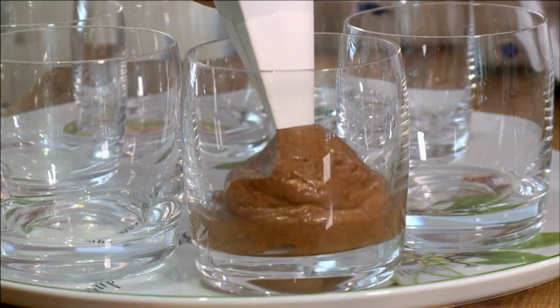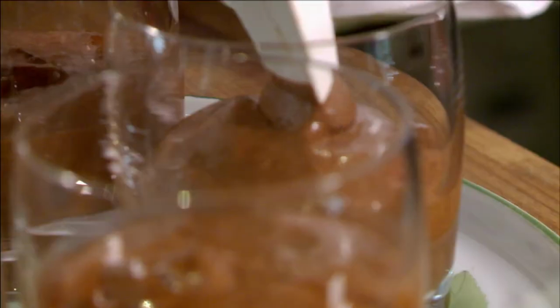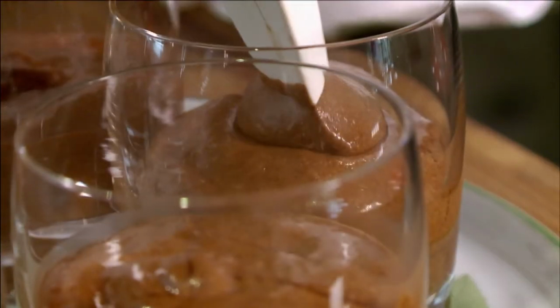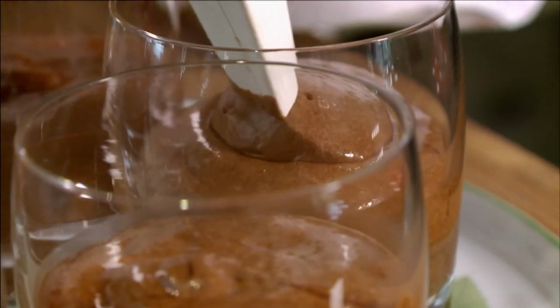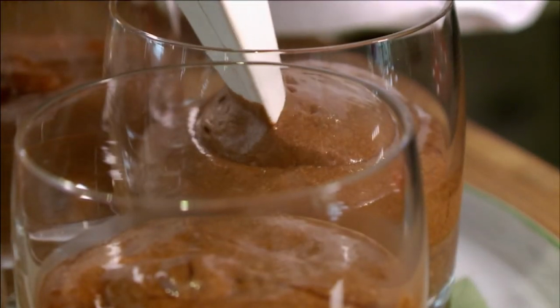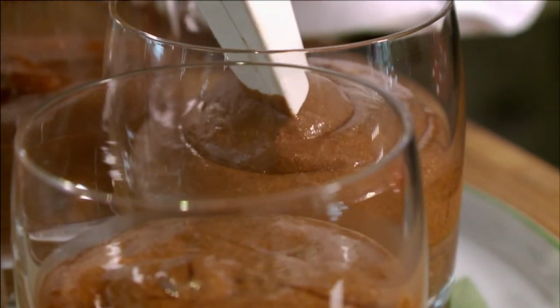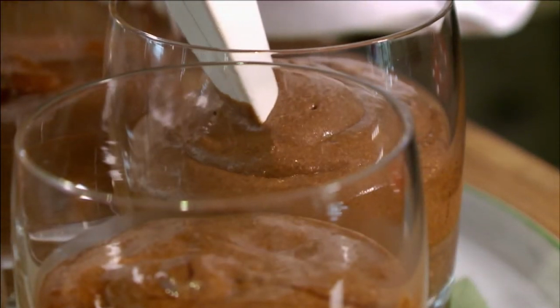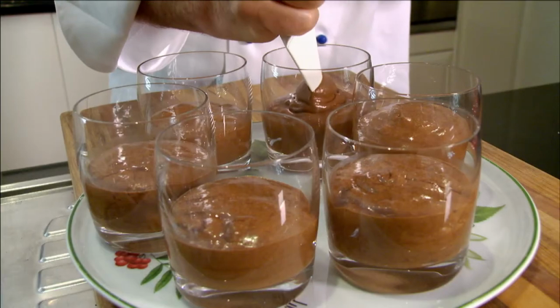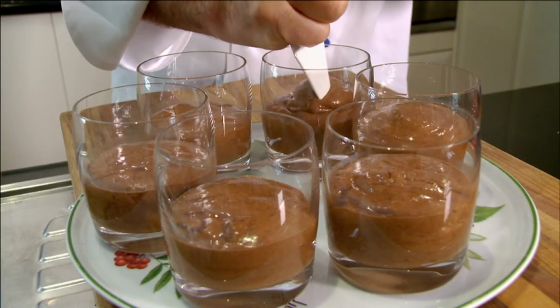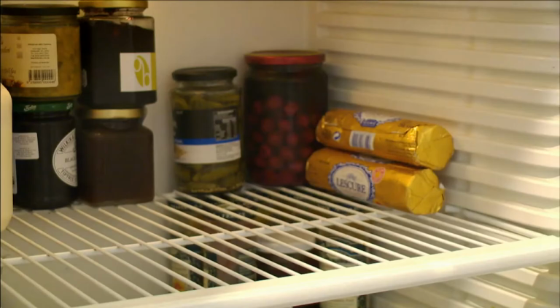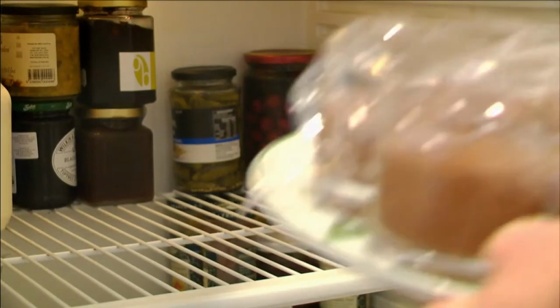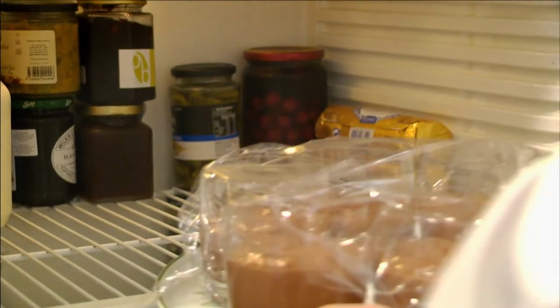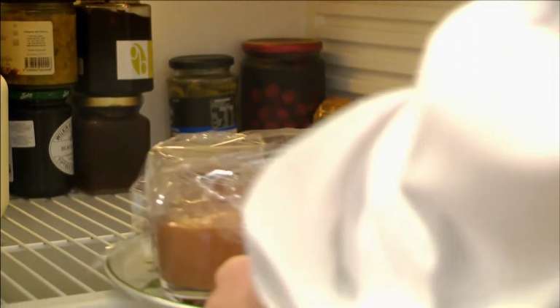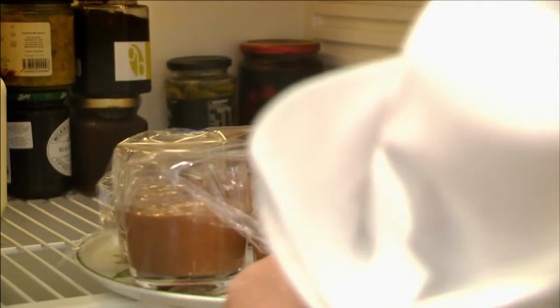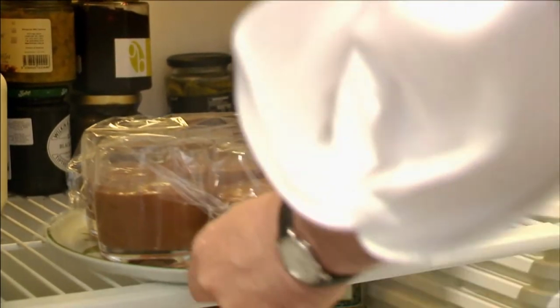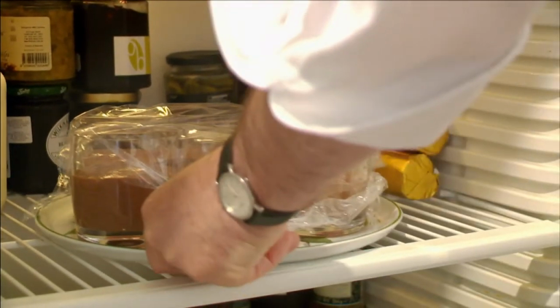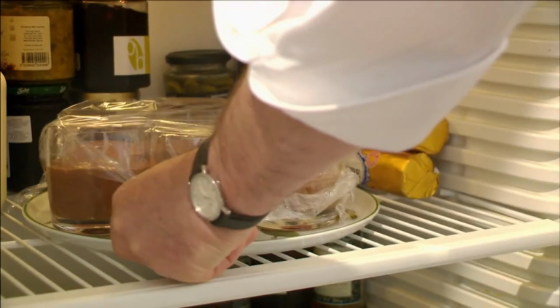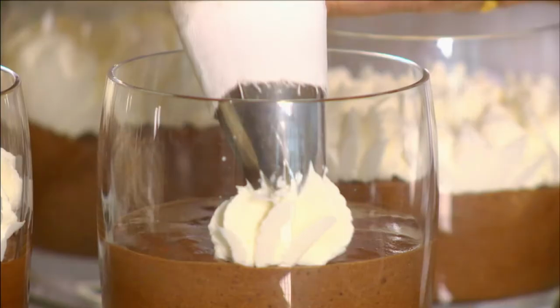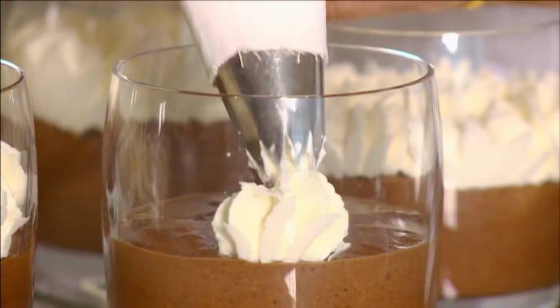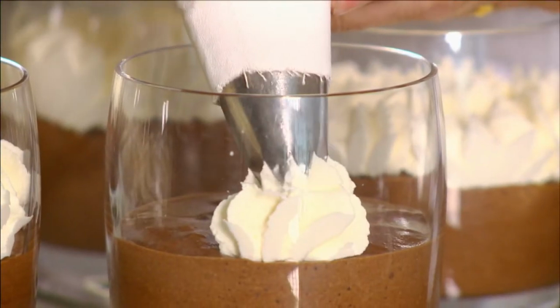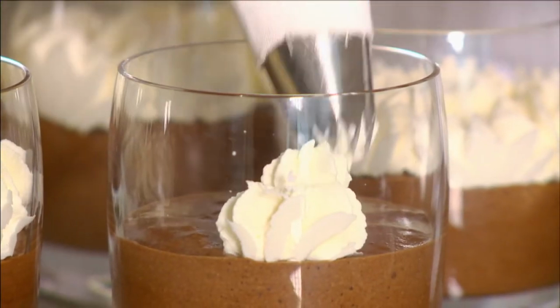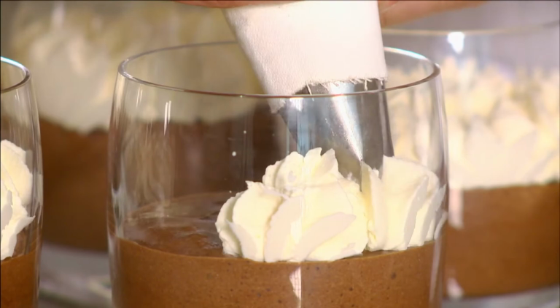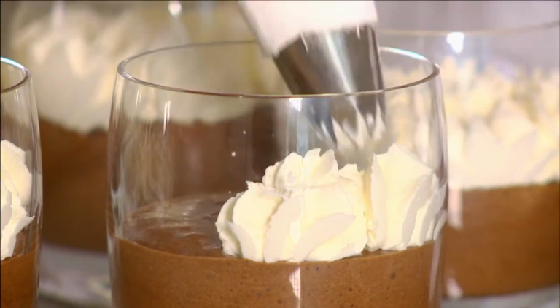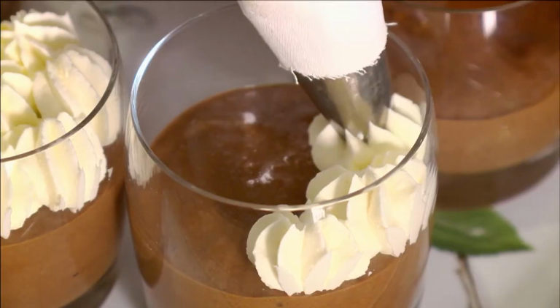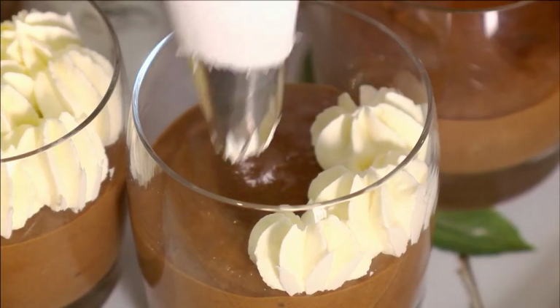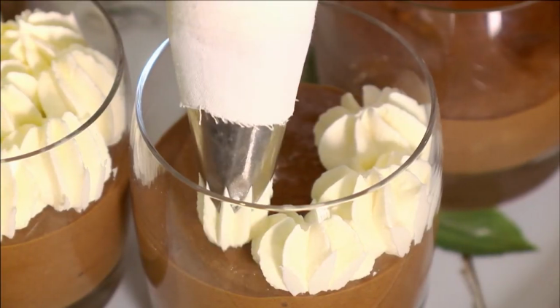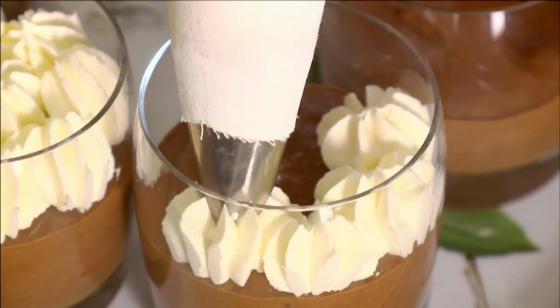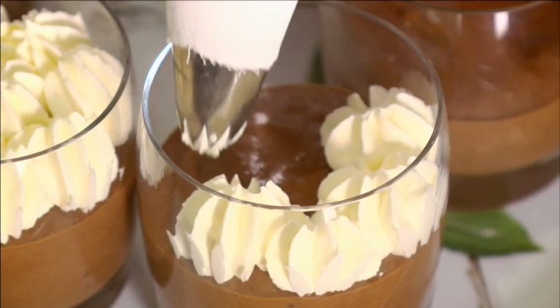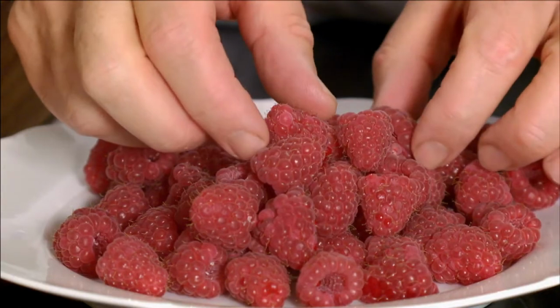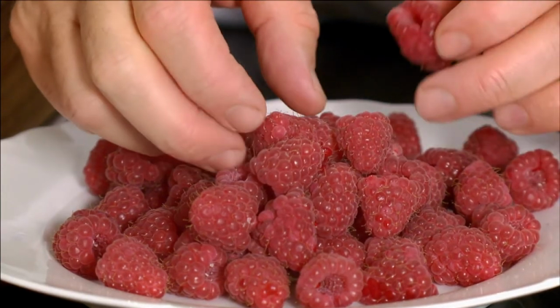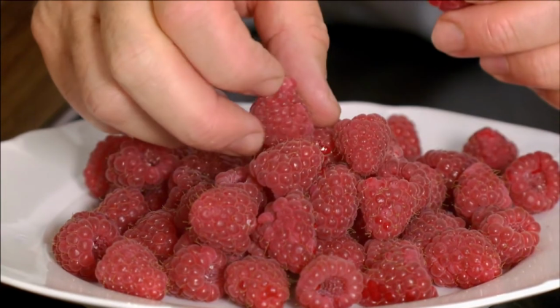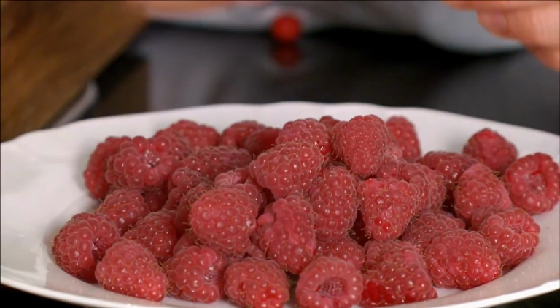I spoon the mousse into a piping bag without a nozzle and carefully pipe the chocolate treat into six glasses. They need to set in the refrigerator covered for a few hours. Just before serving, I decorate with whipped cream and garnish with fresh raspberries.